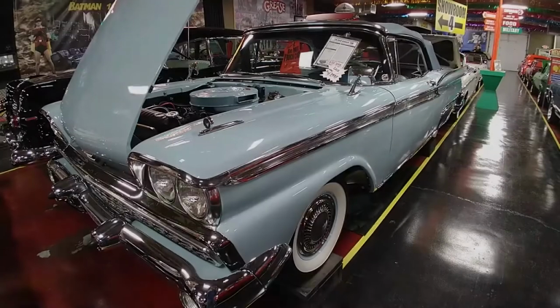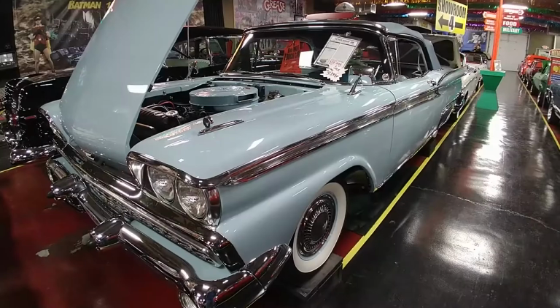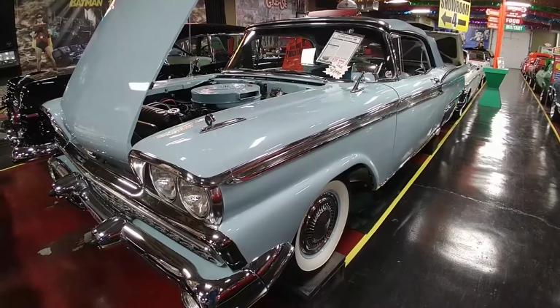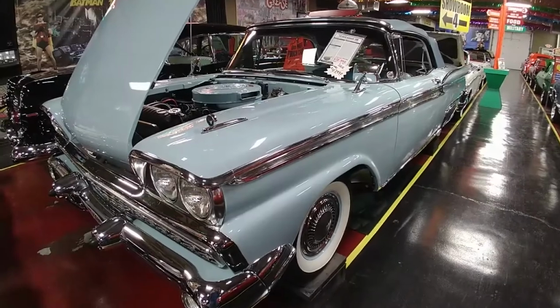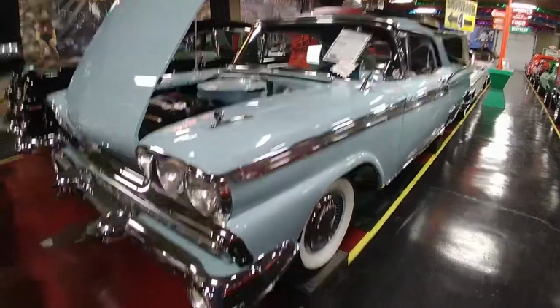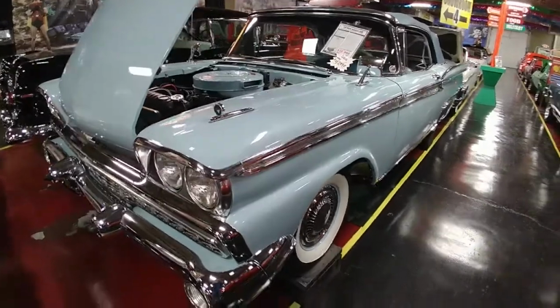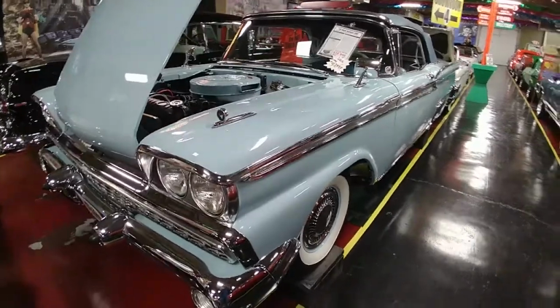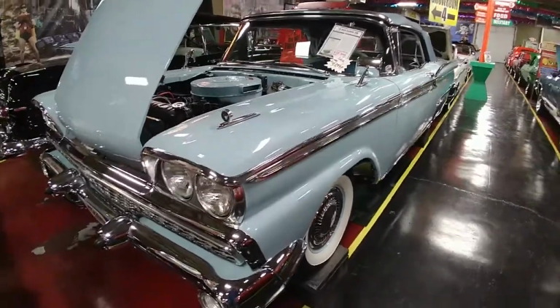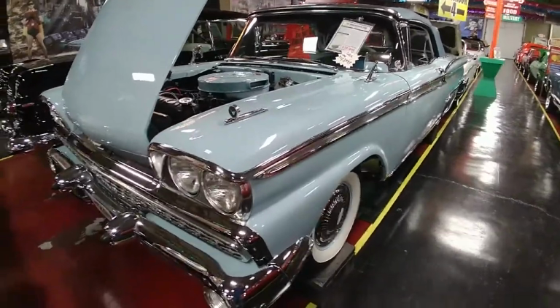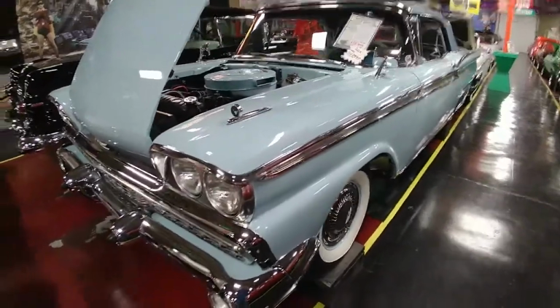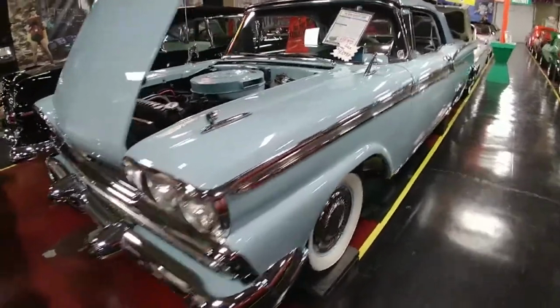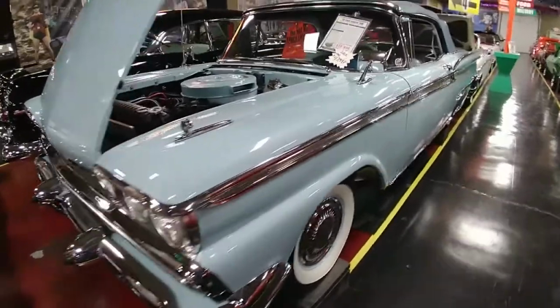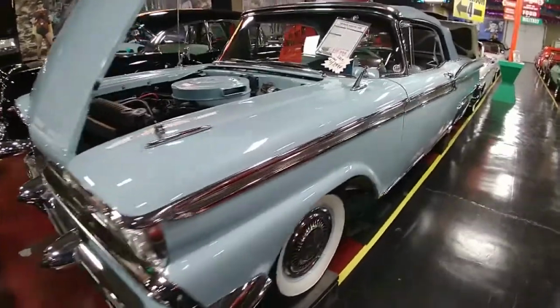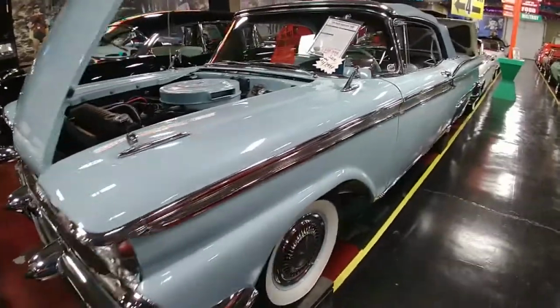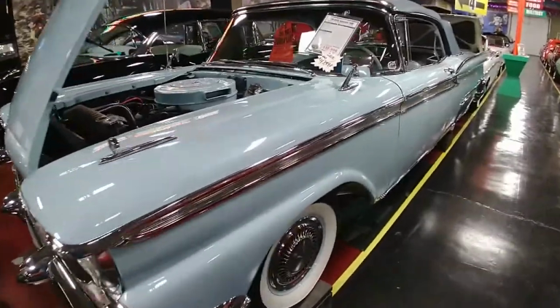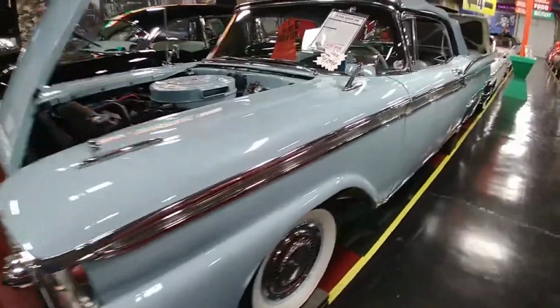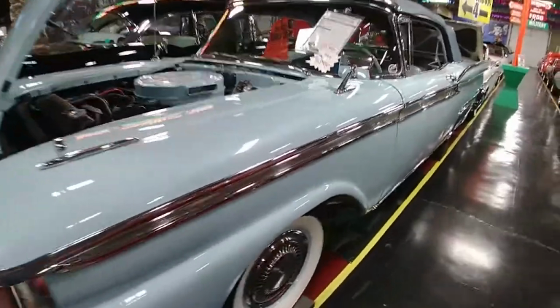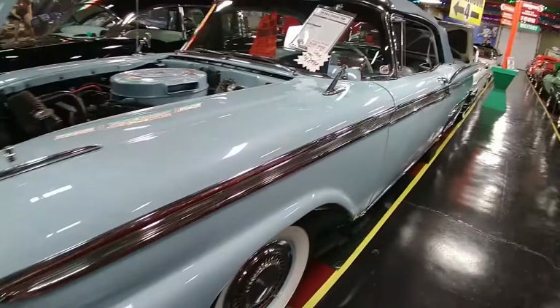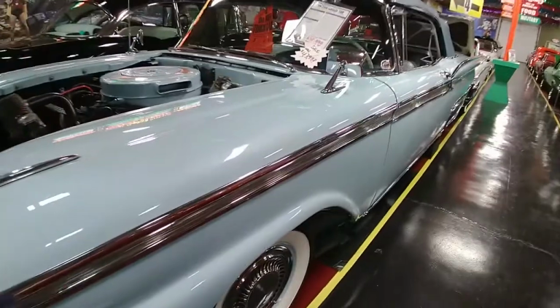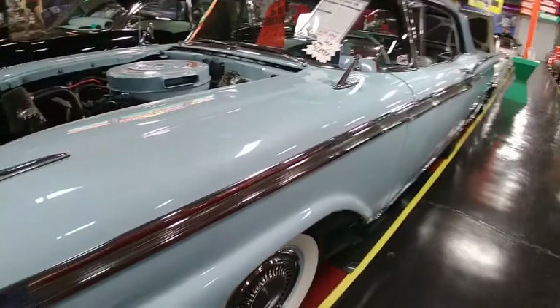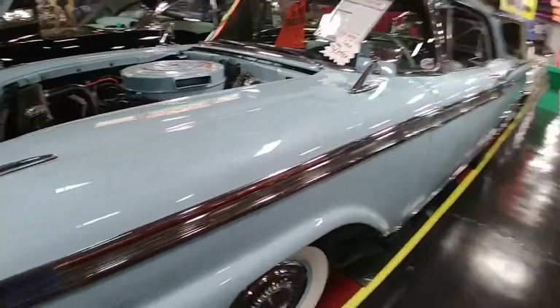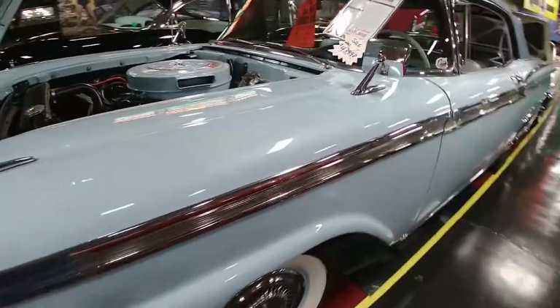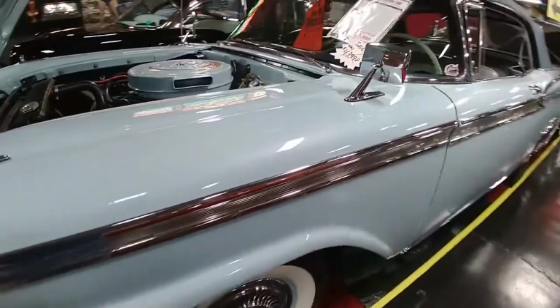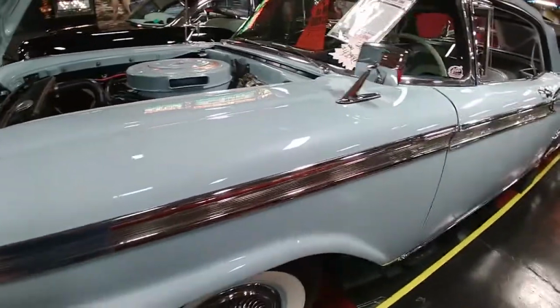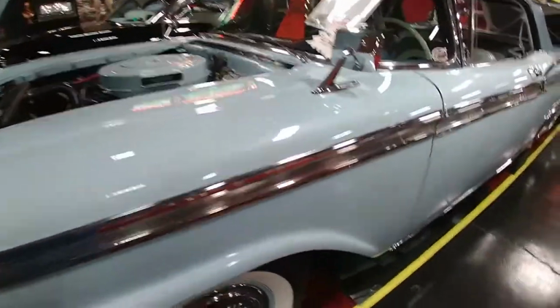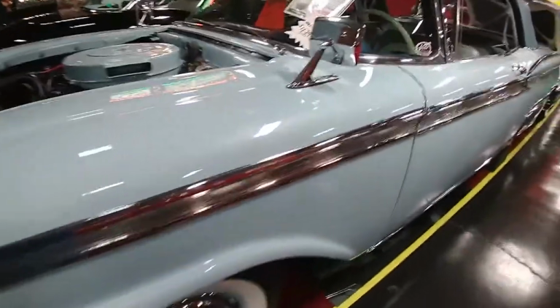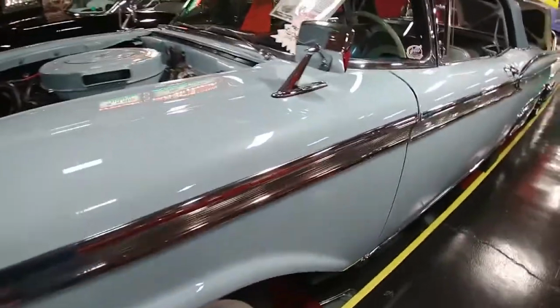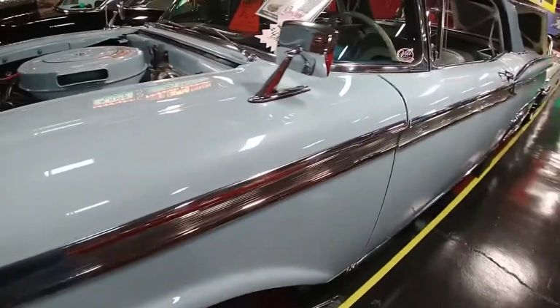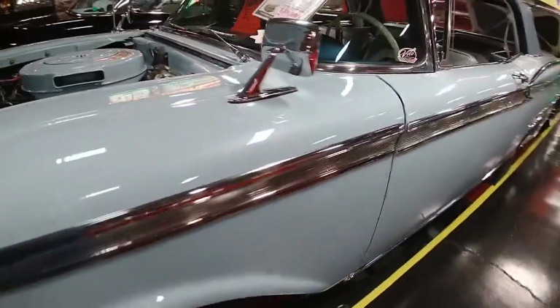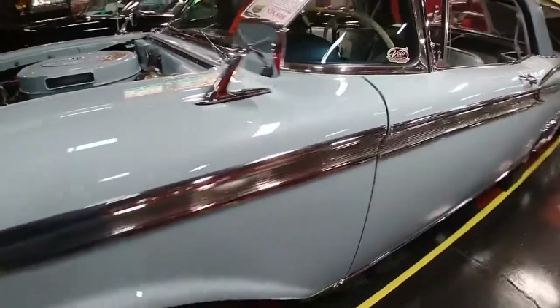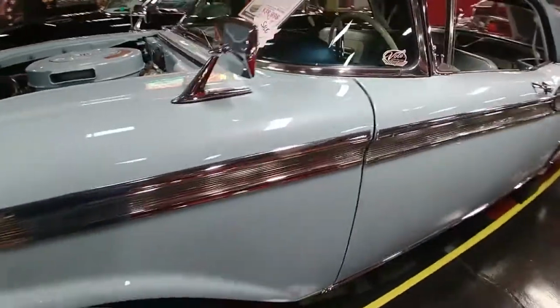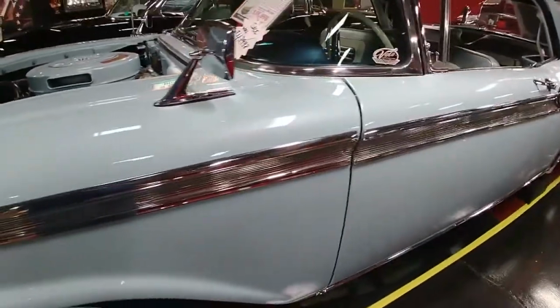I'm taking a short video clip of the 1959 Ford Galaxy 500 Convertible — an absolutely stunning car by anyone's measure.